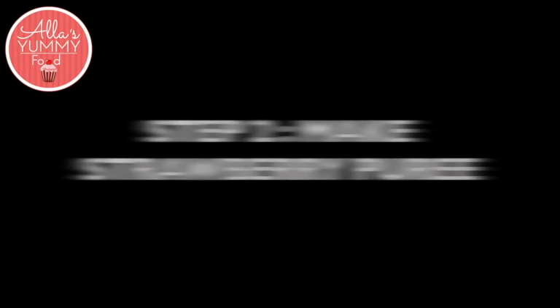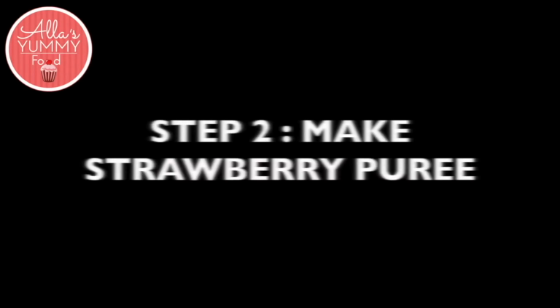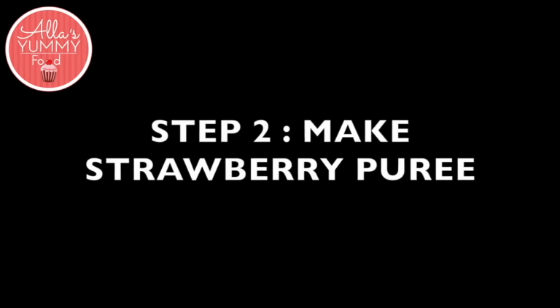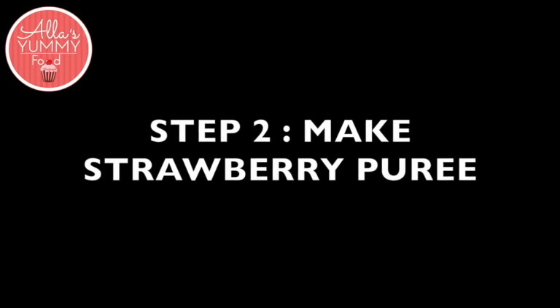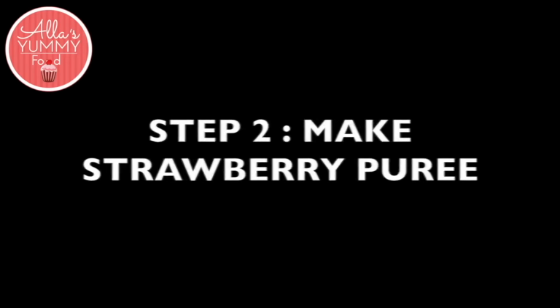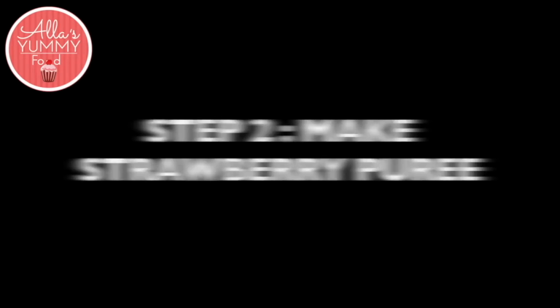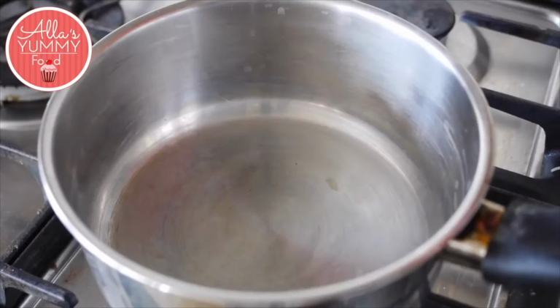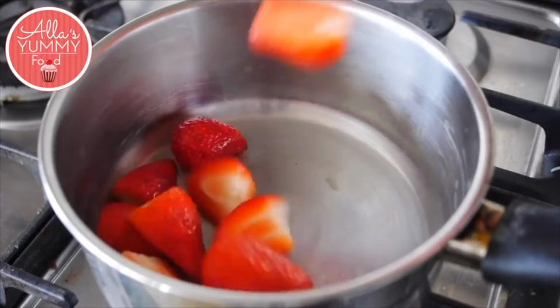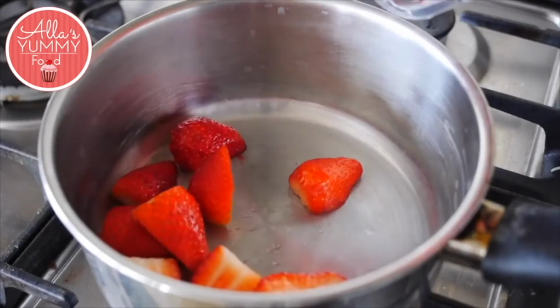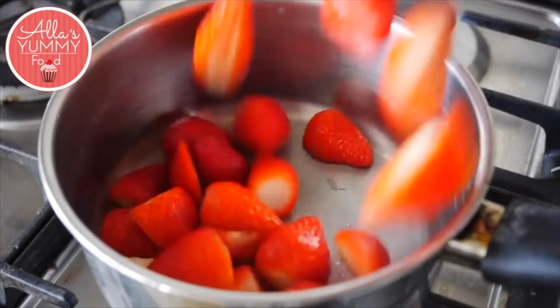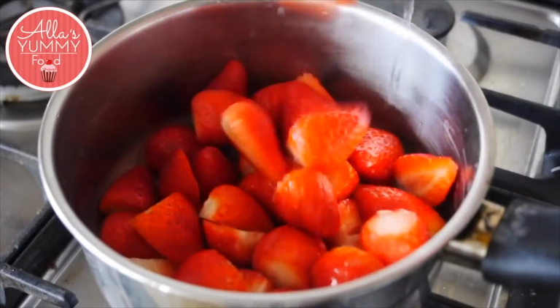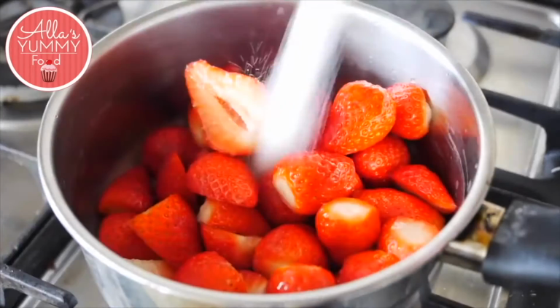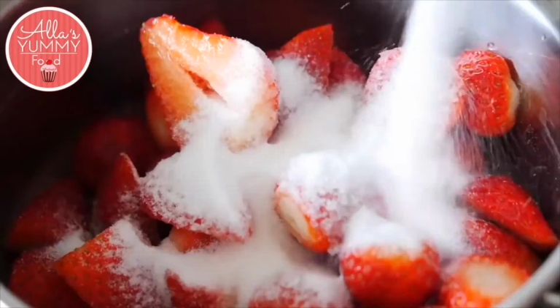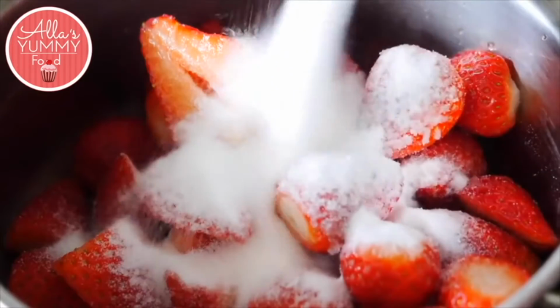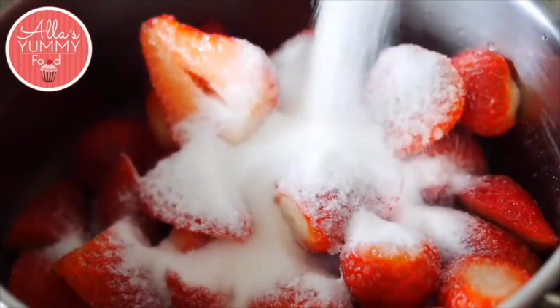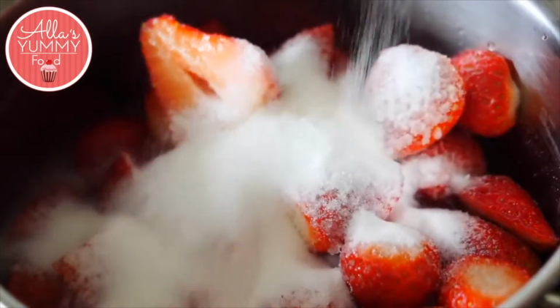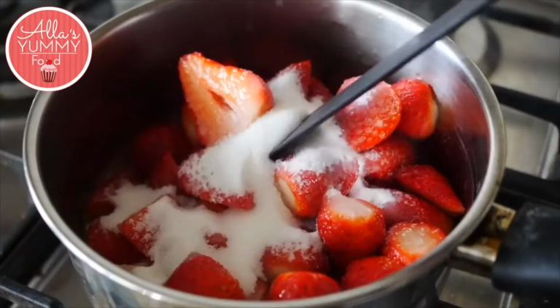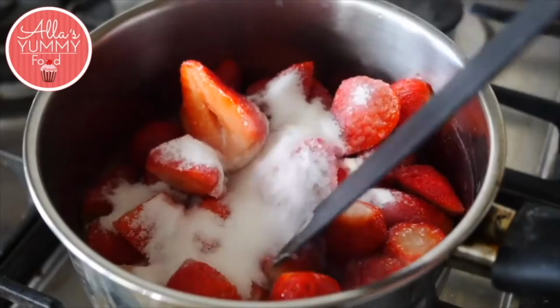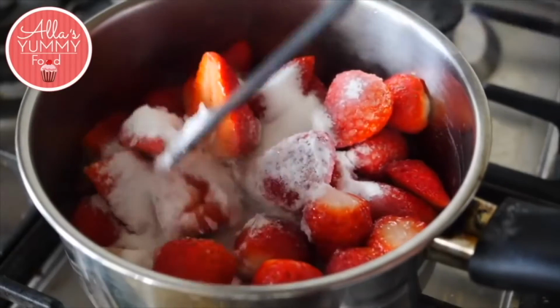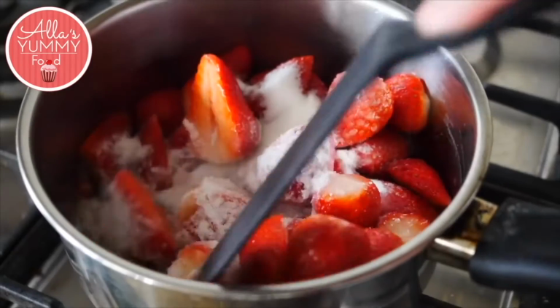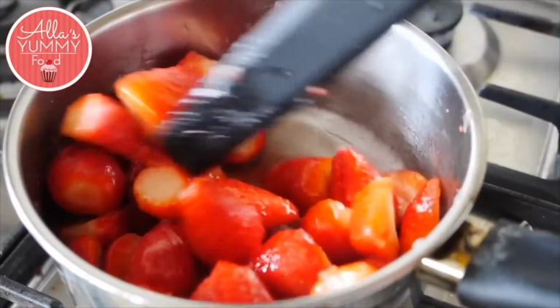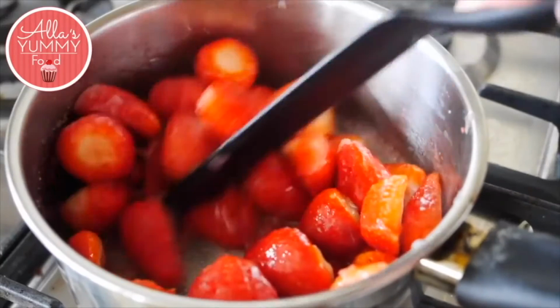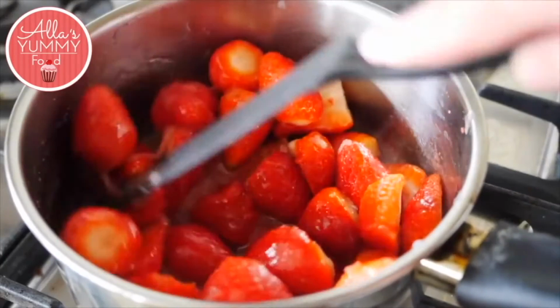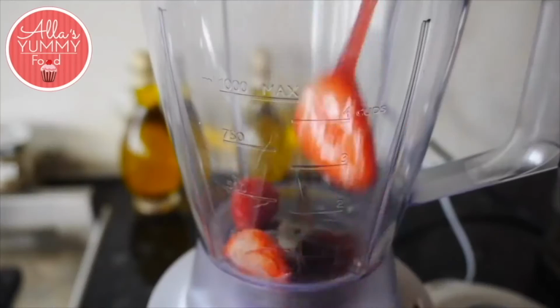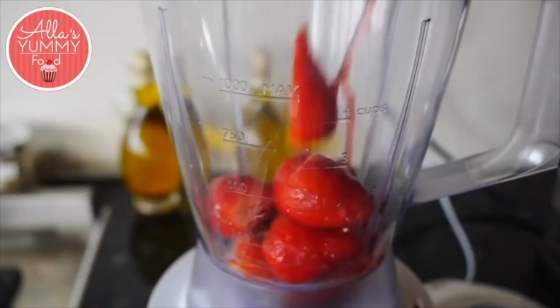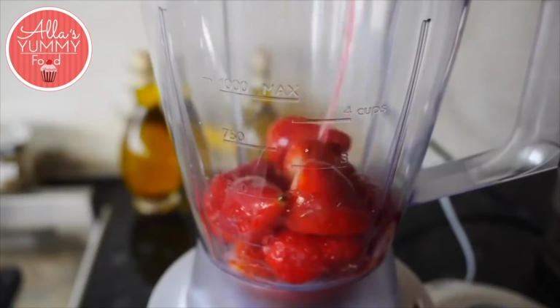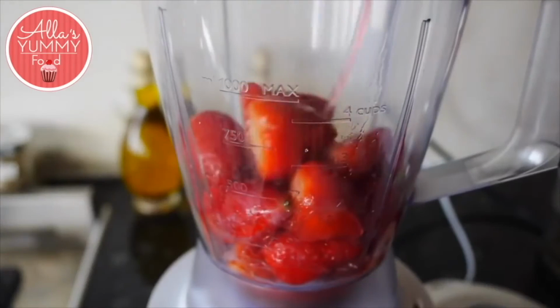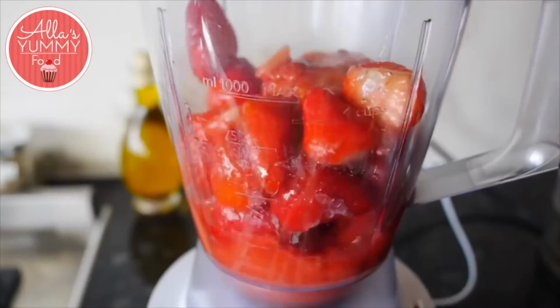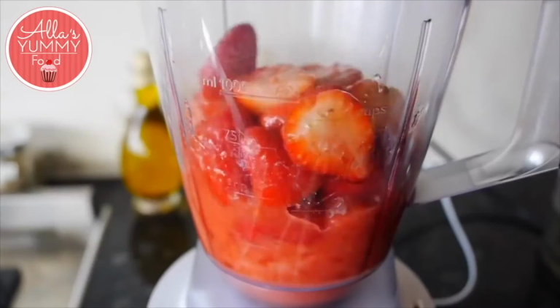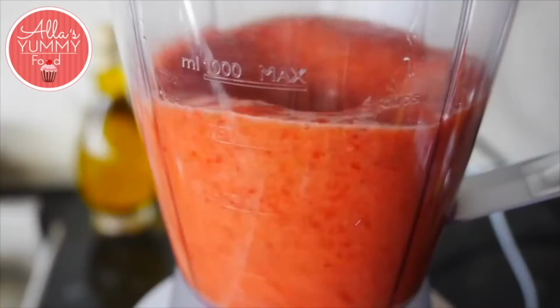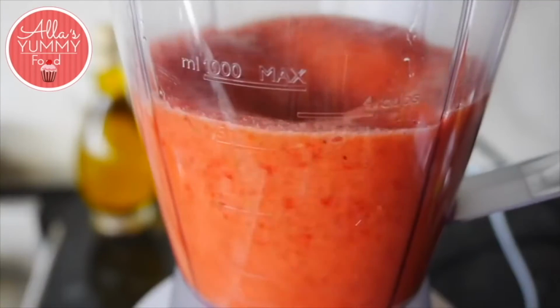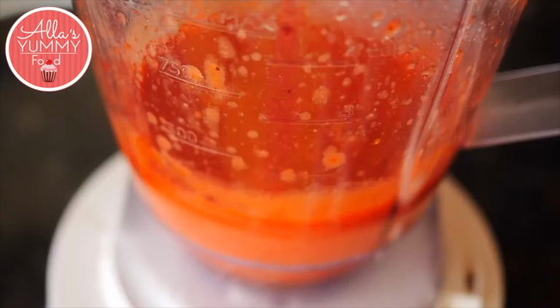Next we're going to be making a strawberry puree, so add your strawberries with sugar and cook this for about five to ten minutes. Once they're done we're going to put them in a blender and blitz until it's nice and smooth.